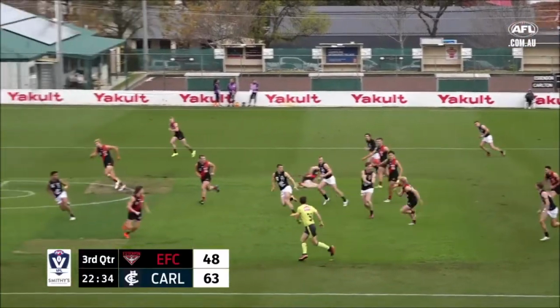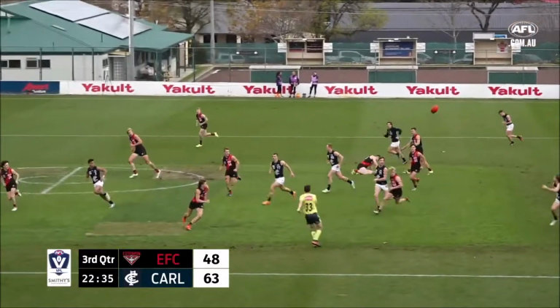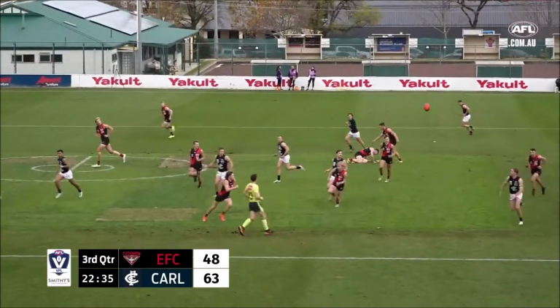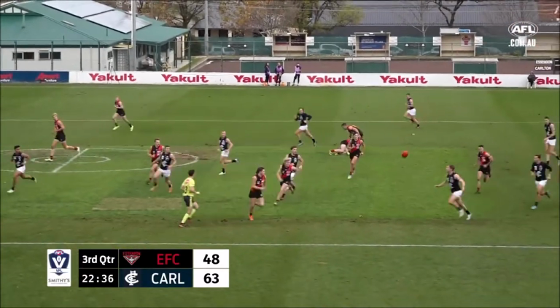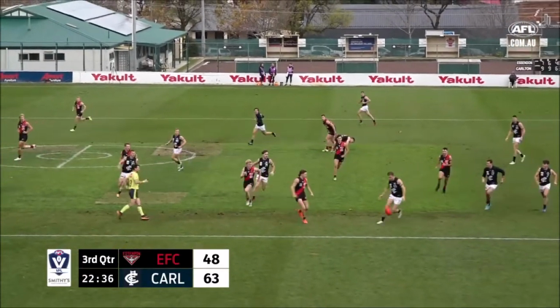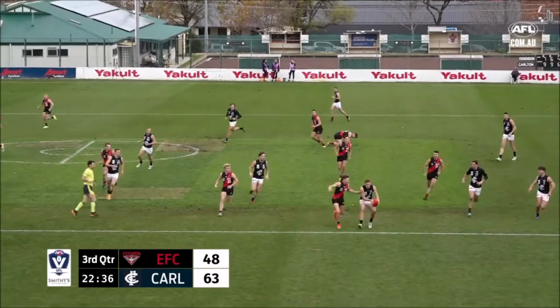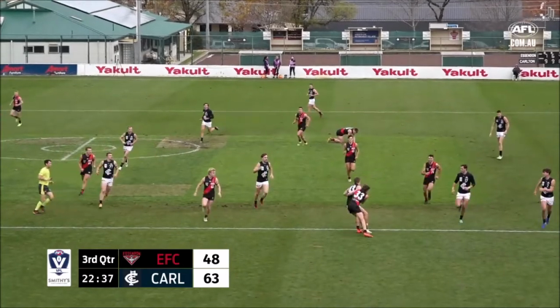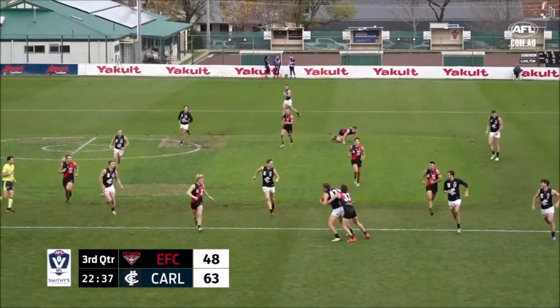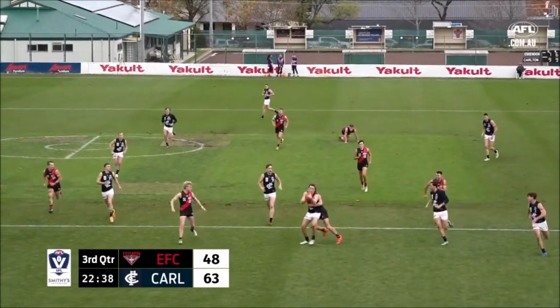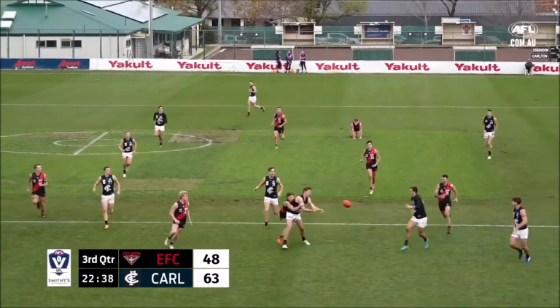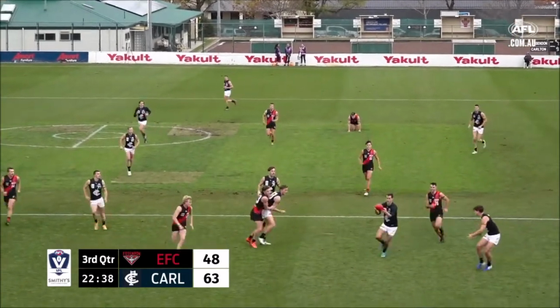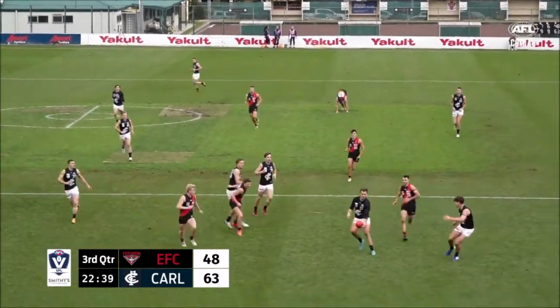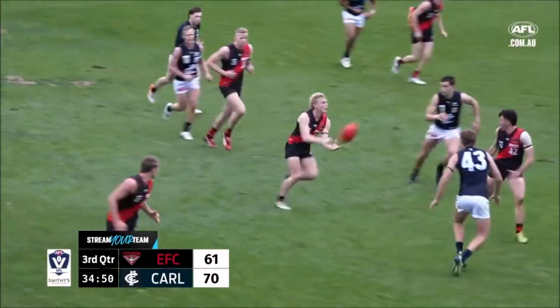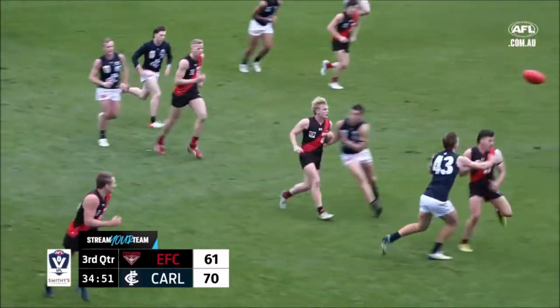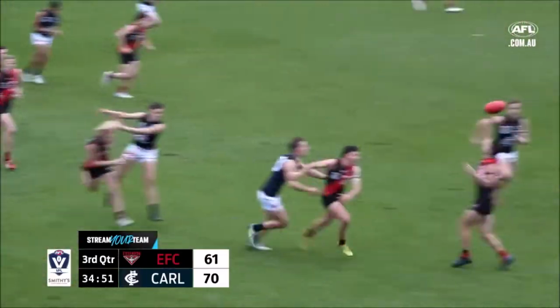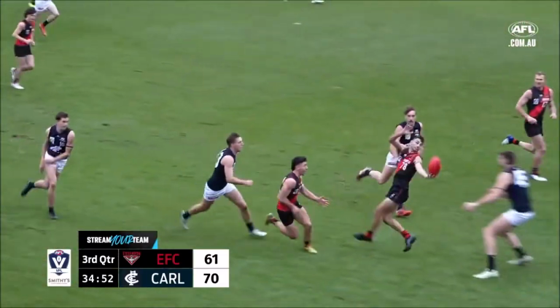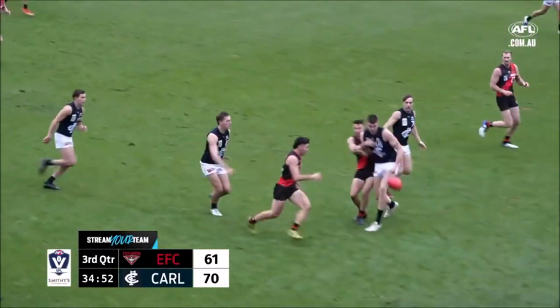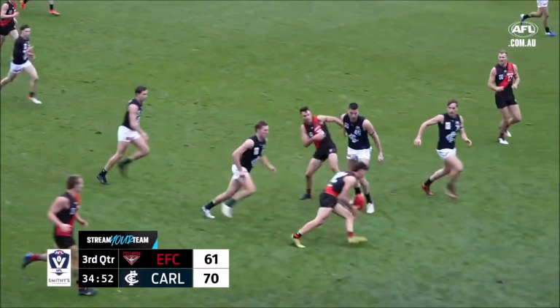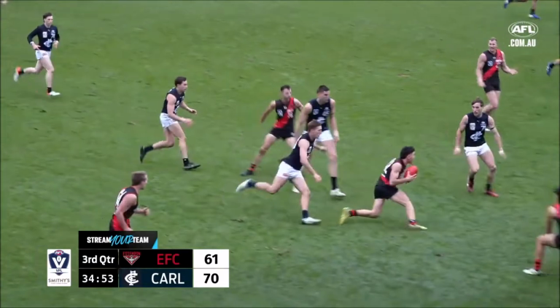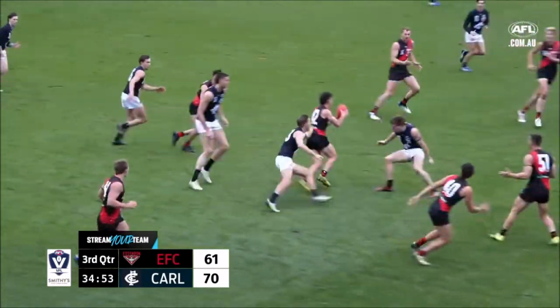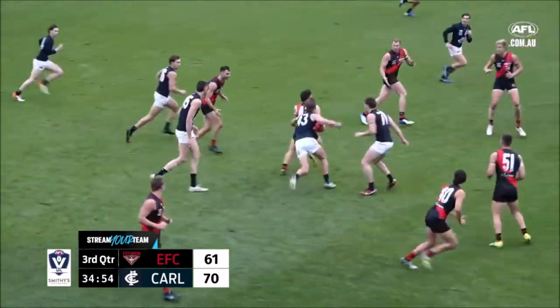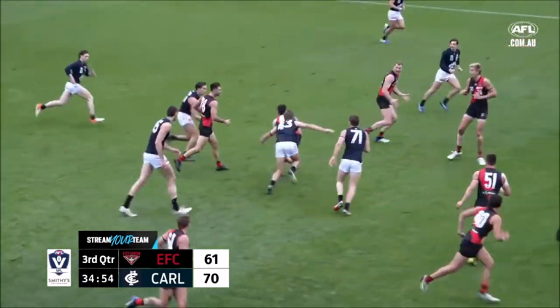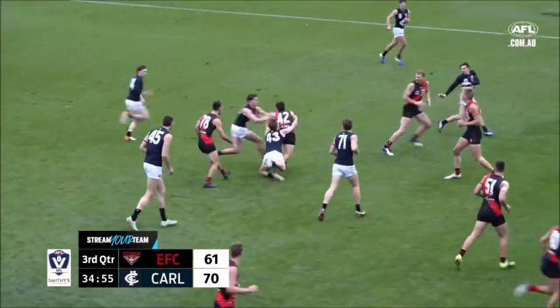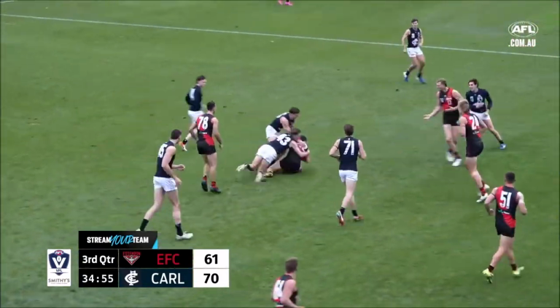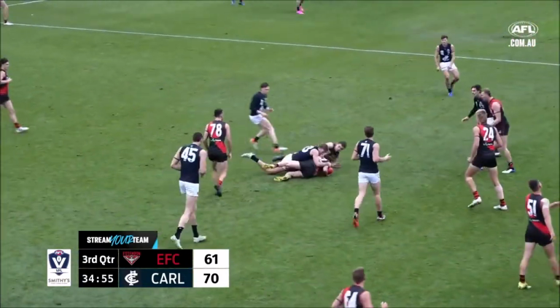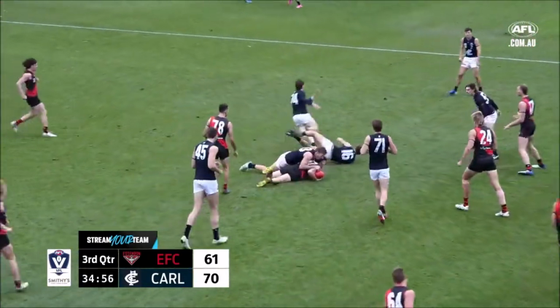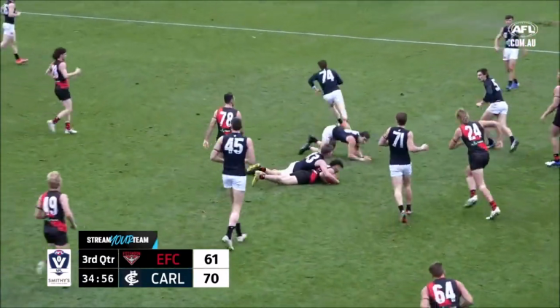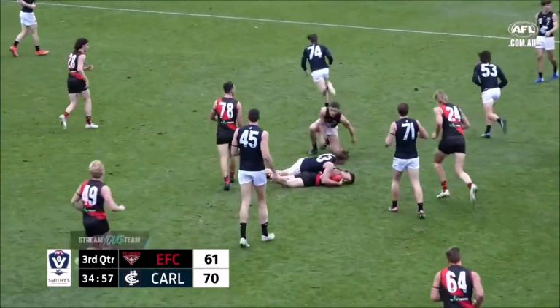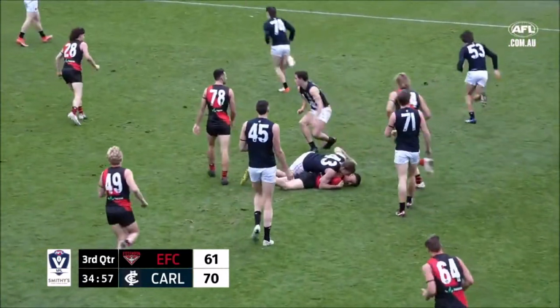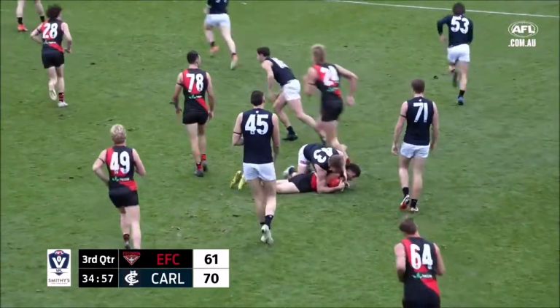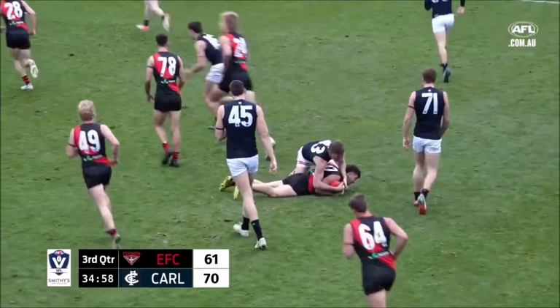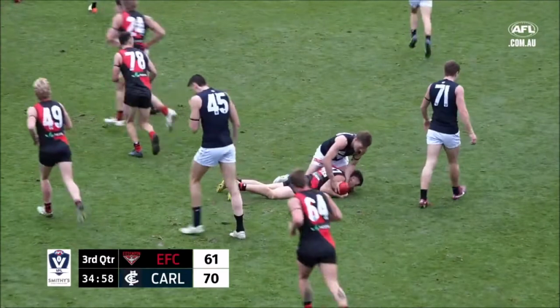Southport beat Sandringham earlier today by seven goals. Back to Hurd, runs through the lines — the hand pass wasn't good. D'Ambrosio made it look good until he got run down. Well done, Setterfield.